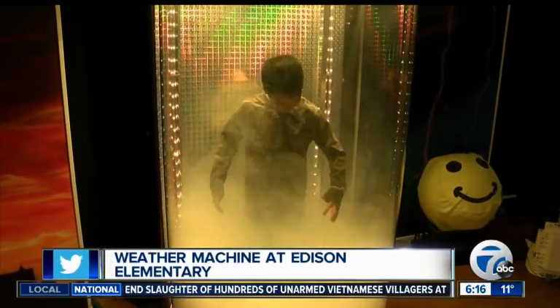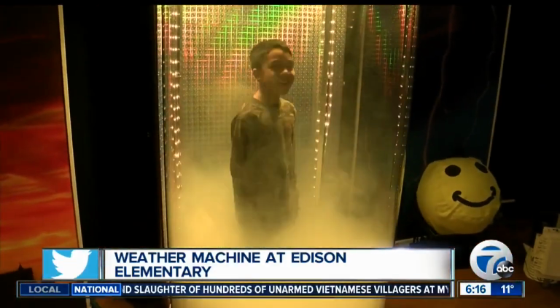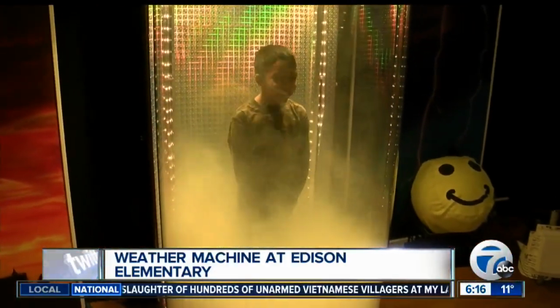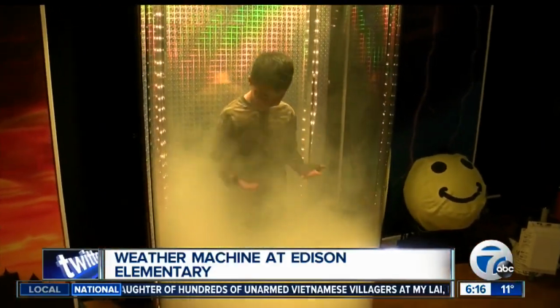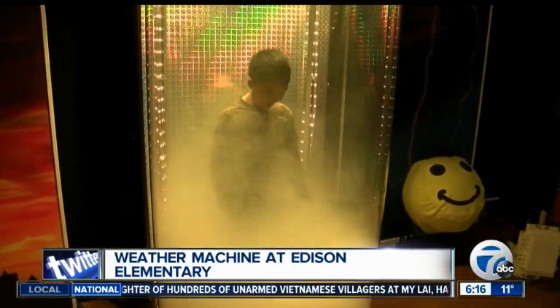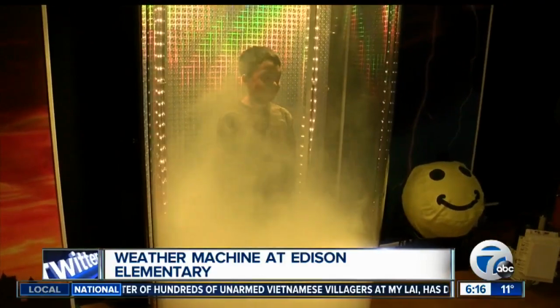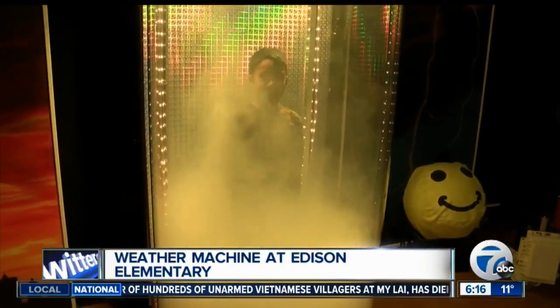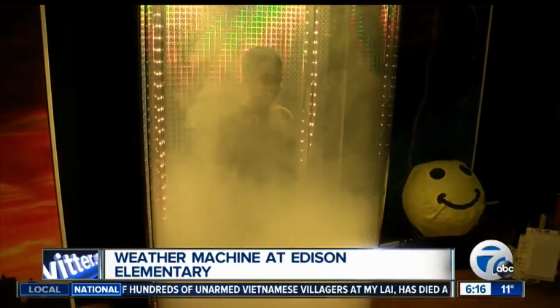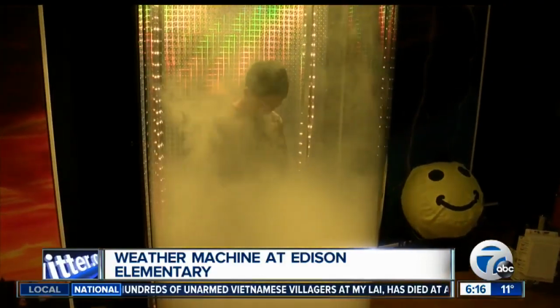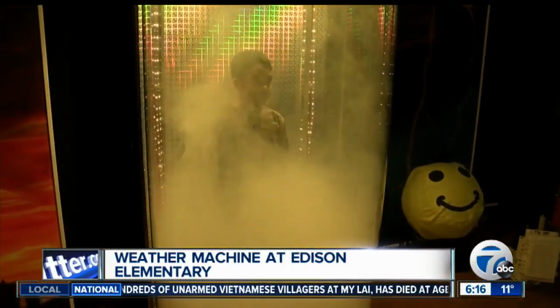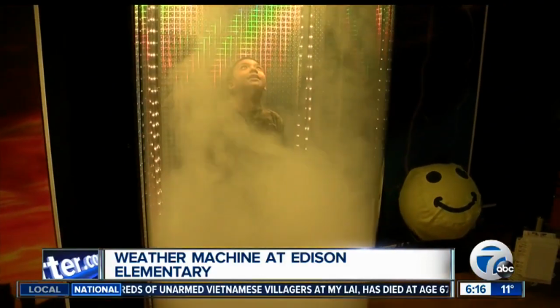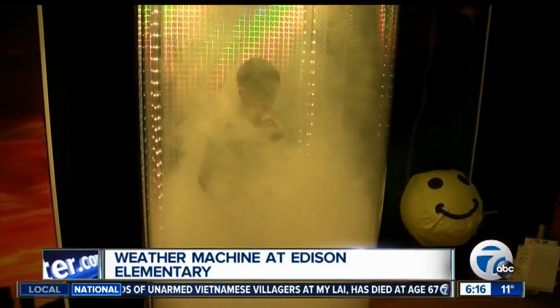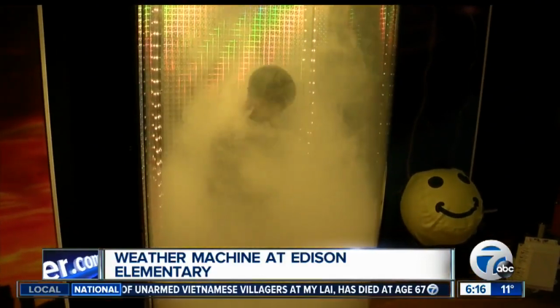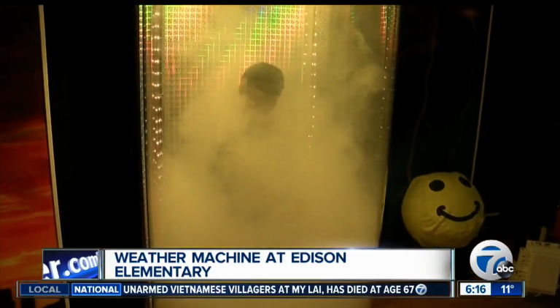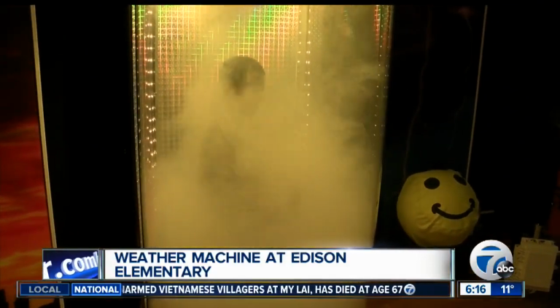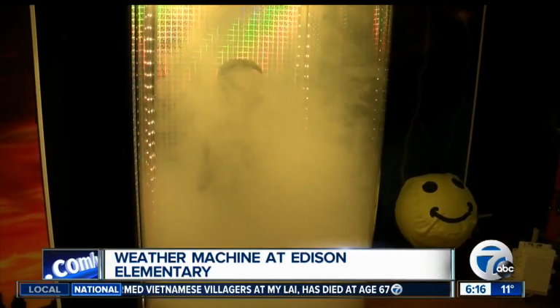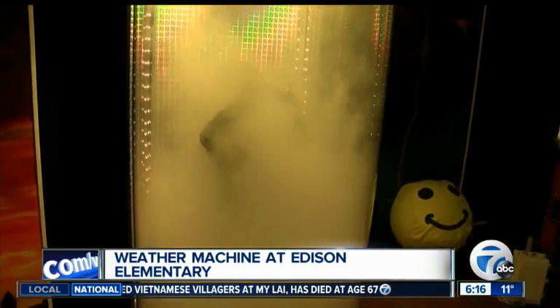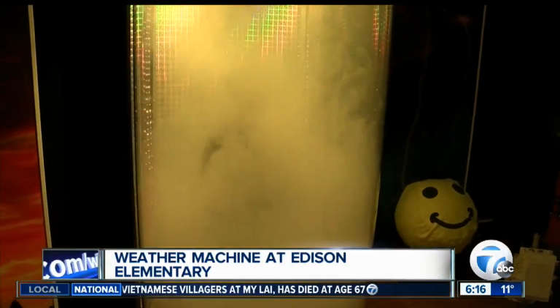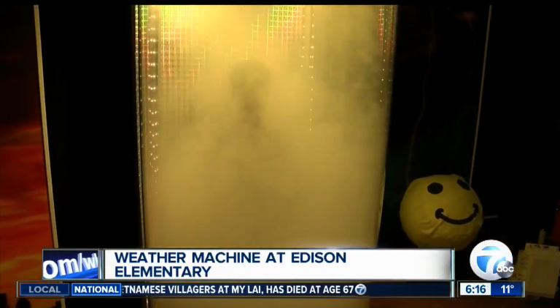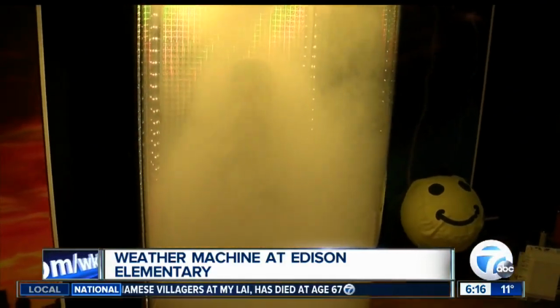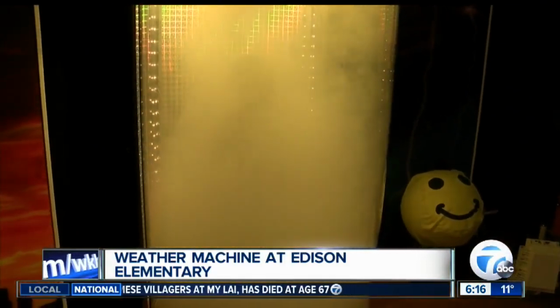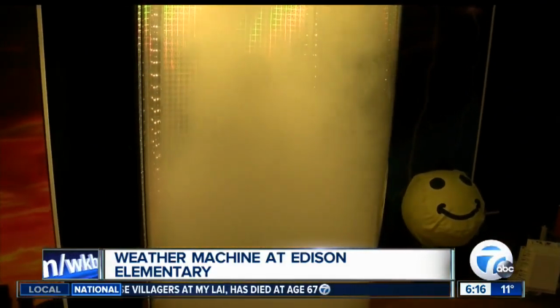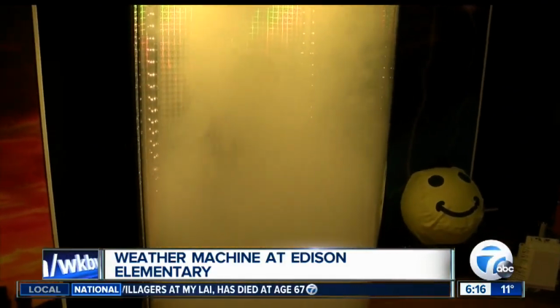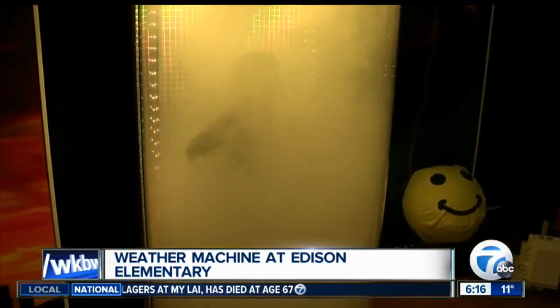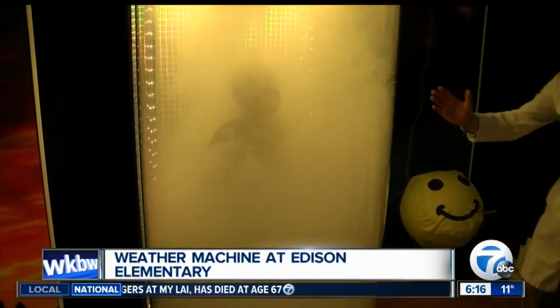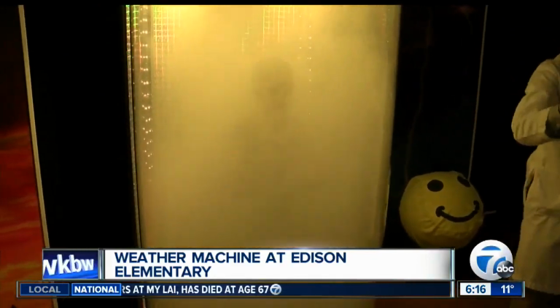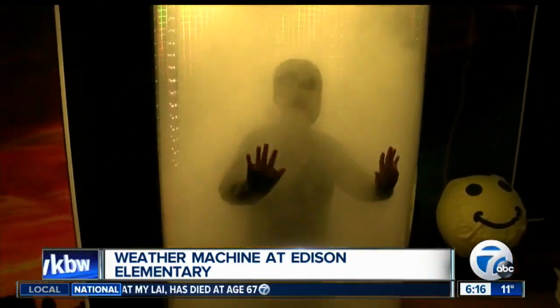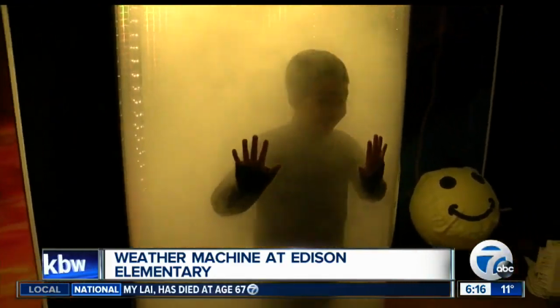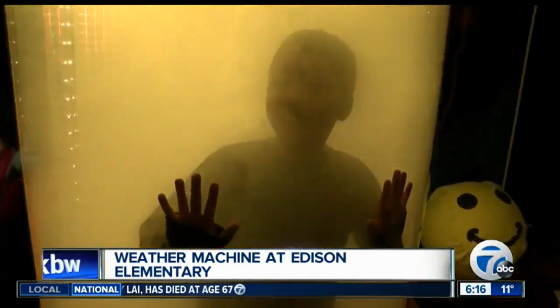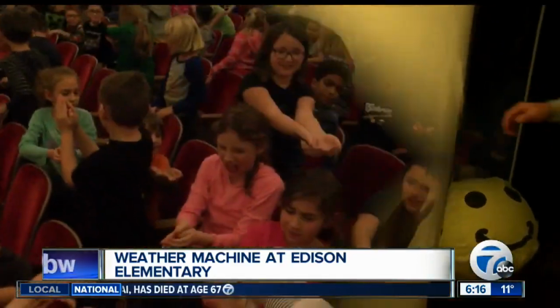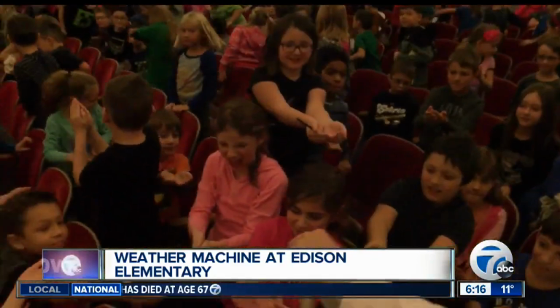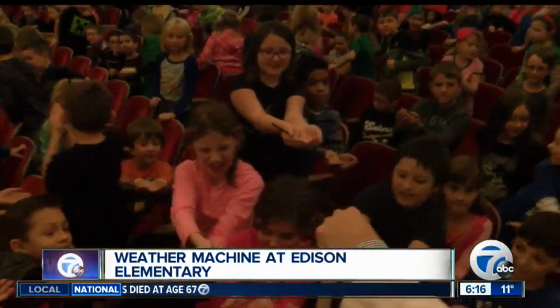Here we go. We sped up time a little bit. We made this young man disappear in a sea of fog out there, and eventually he'll reappear against the front.